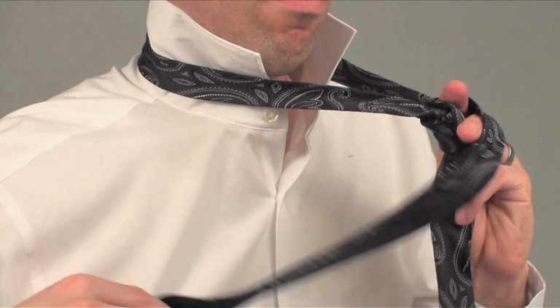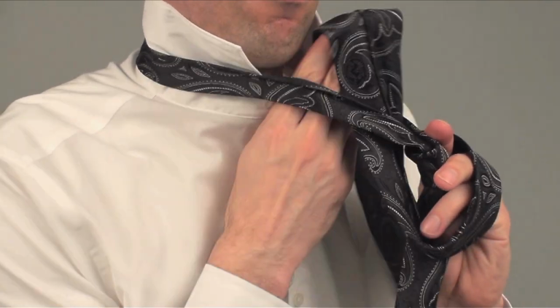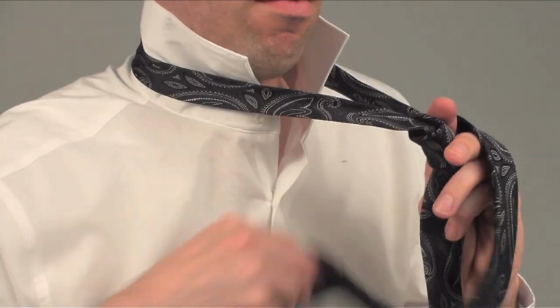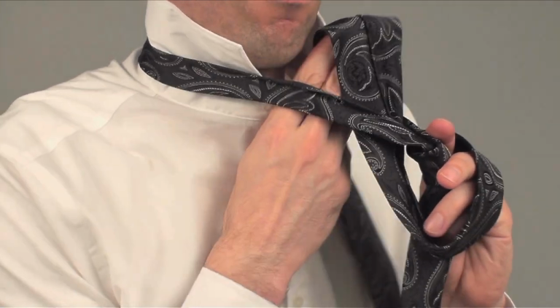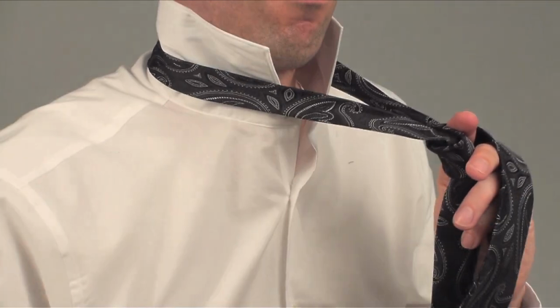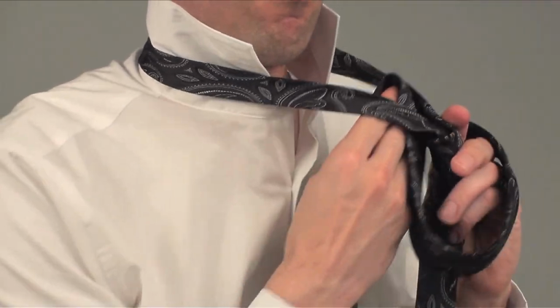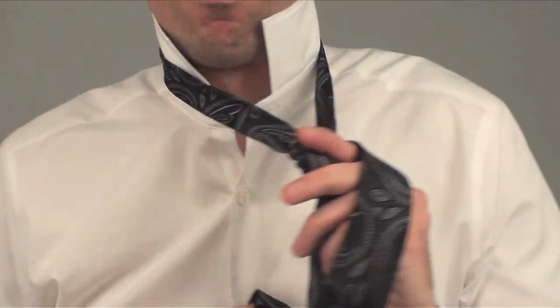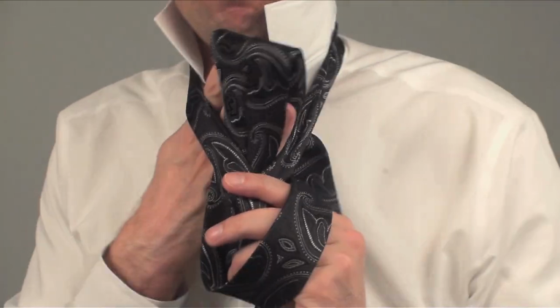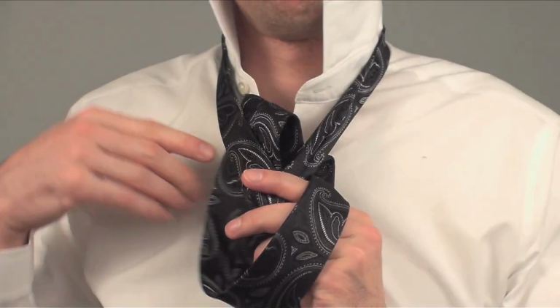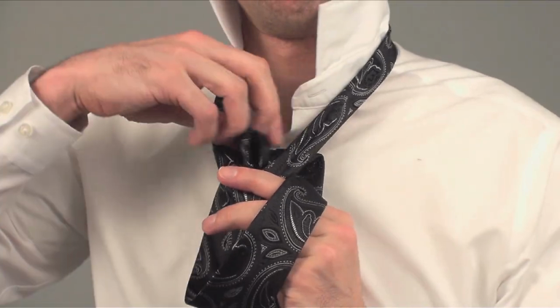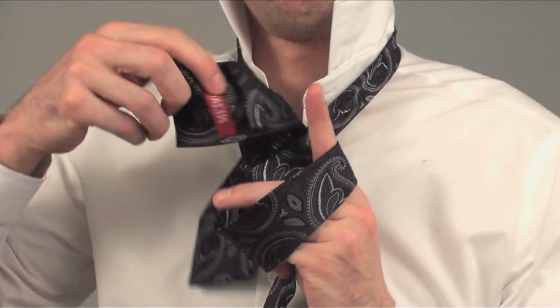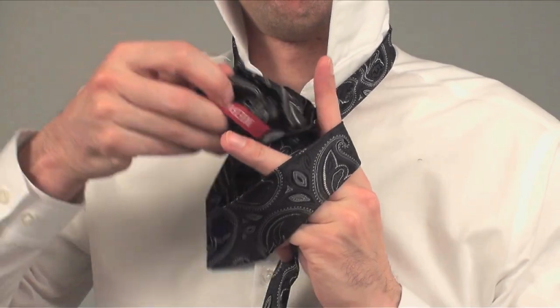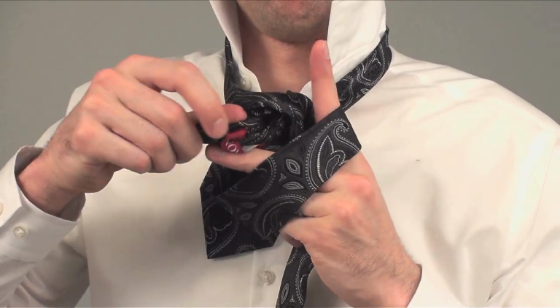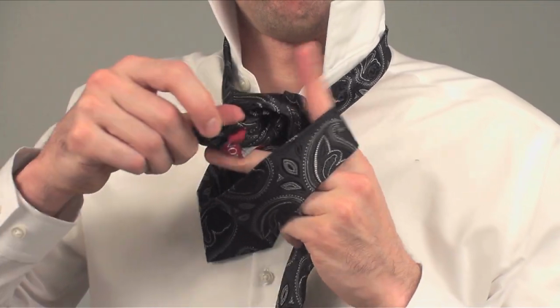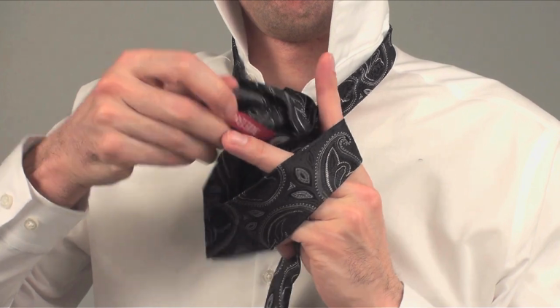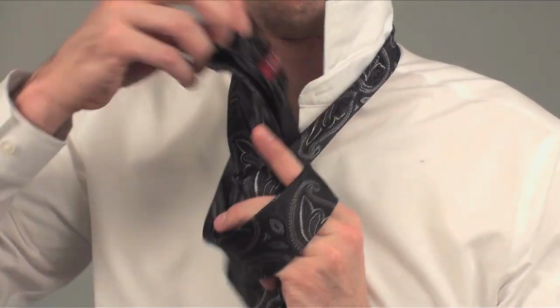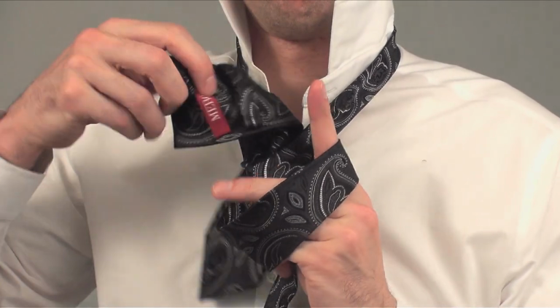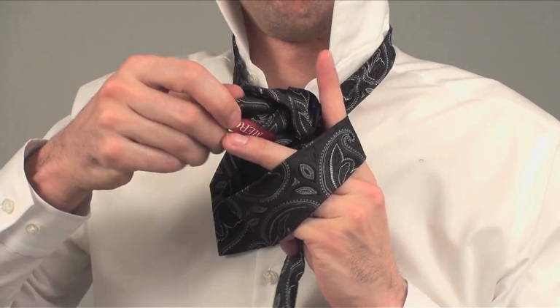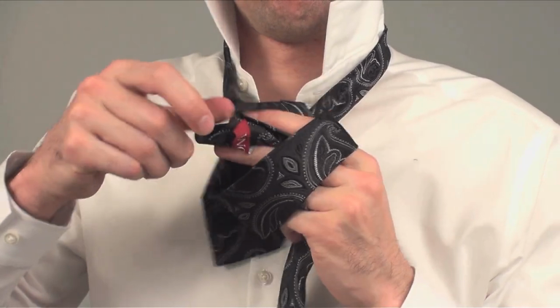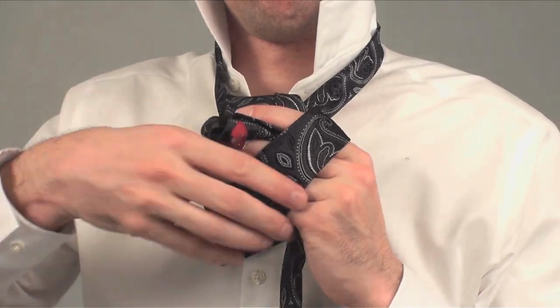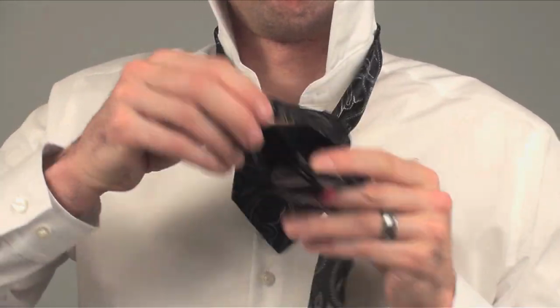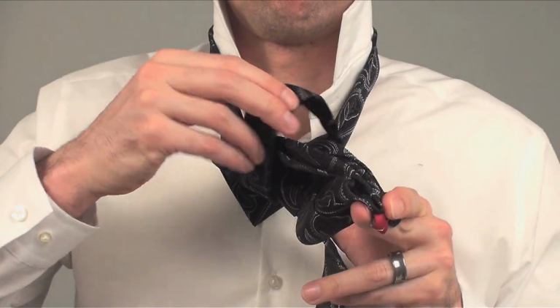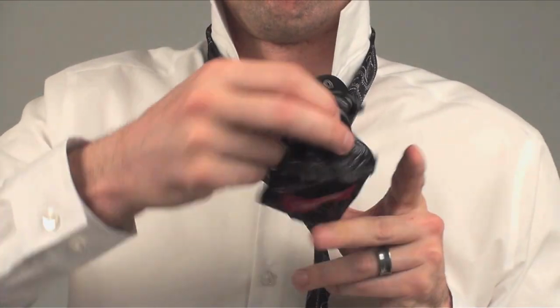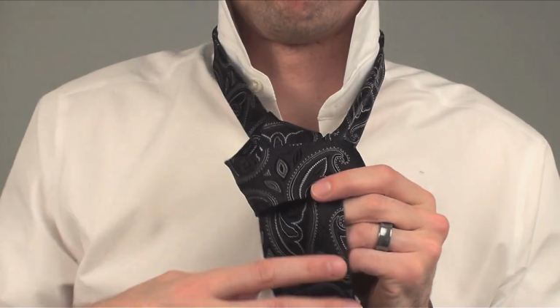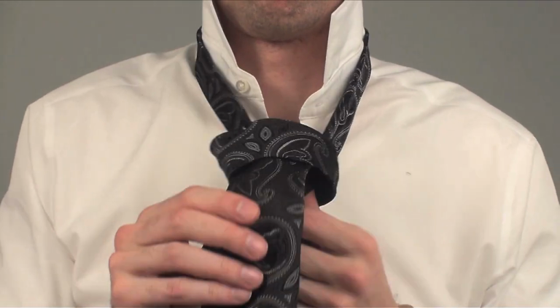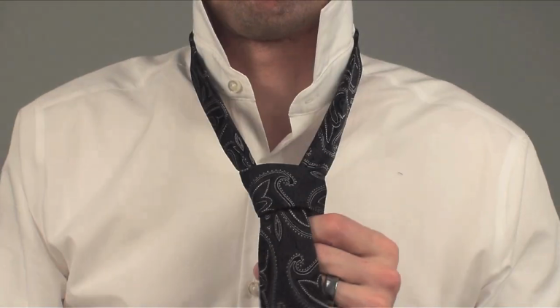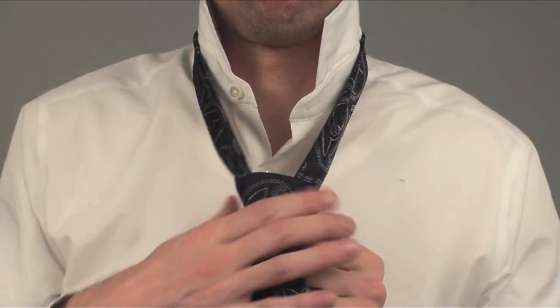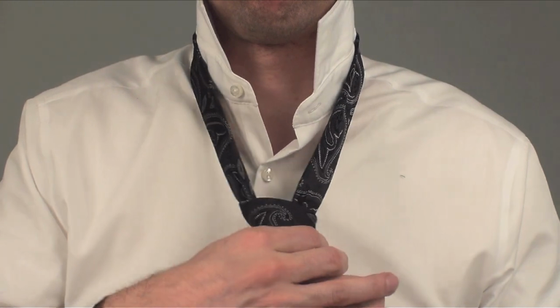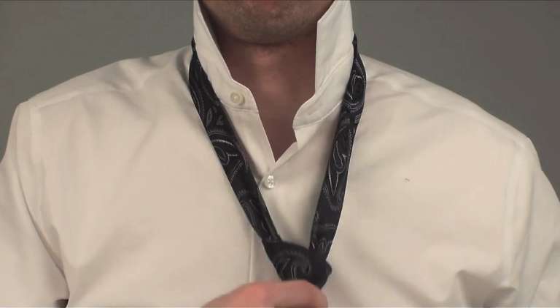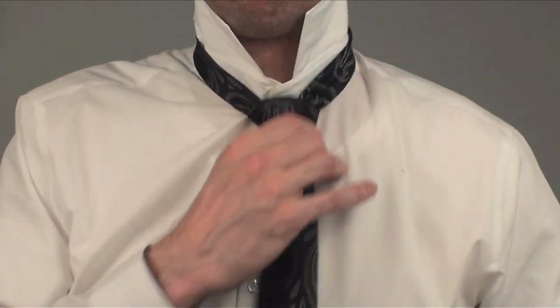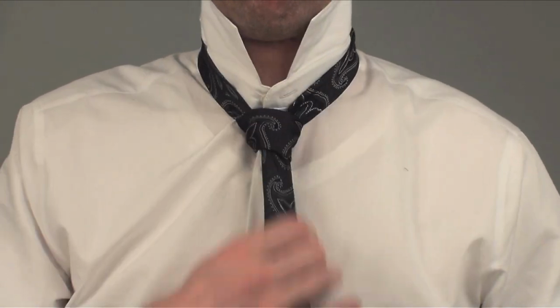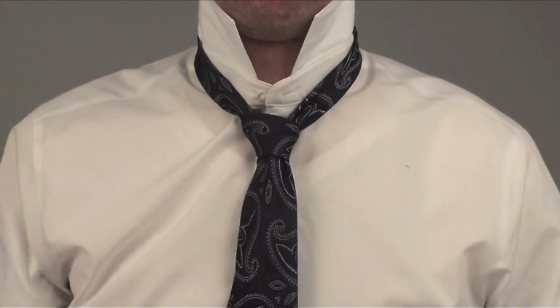Take the fat end and make it go out of the hole. To finish up, put the fat end where your finger is. Pull it through, then tighten the knot, and then tighten the loop. You're done.